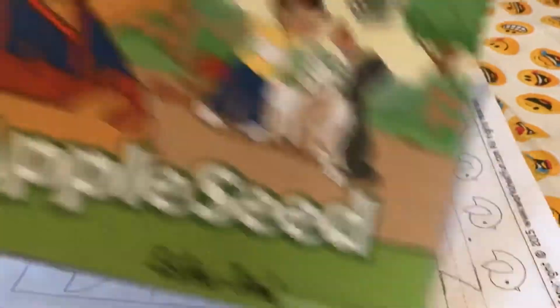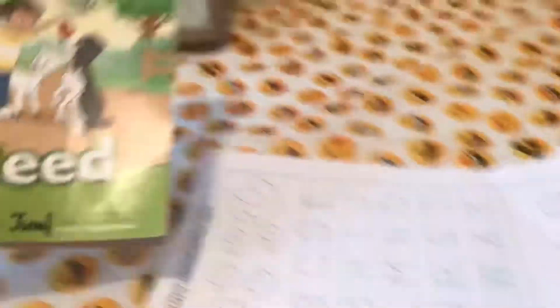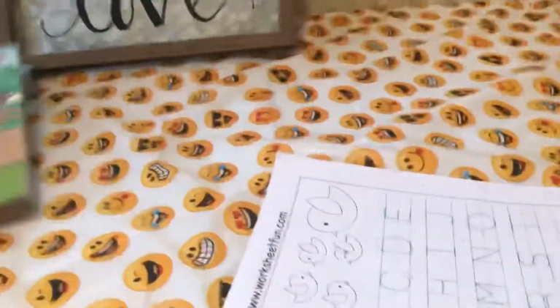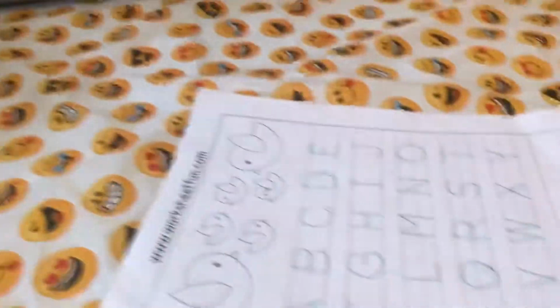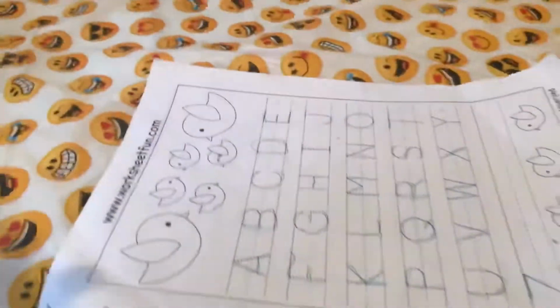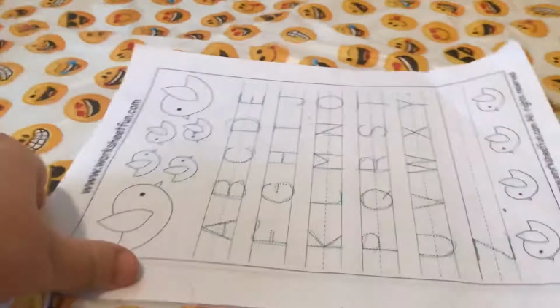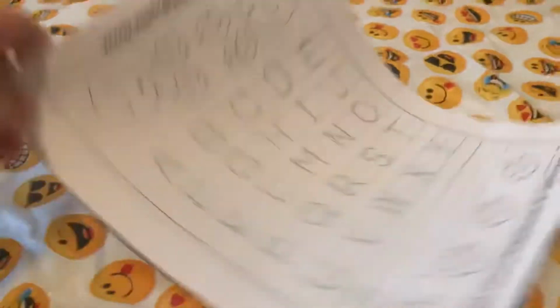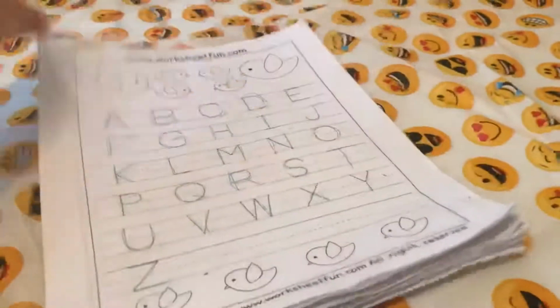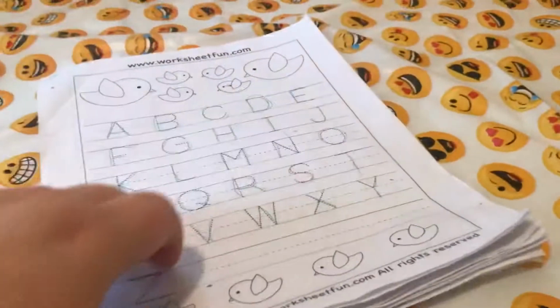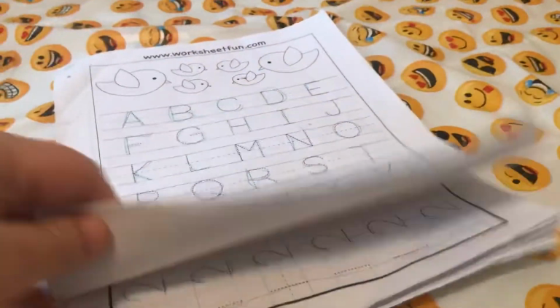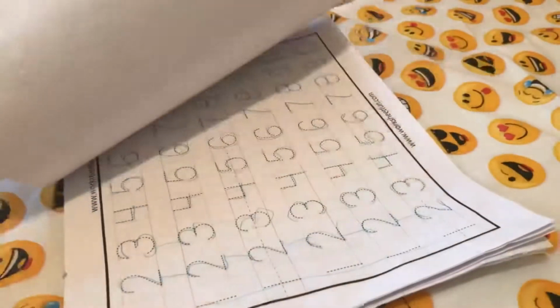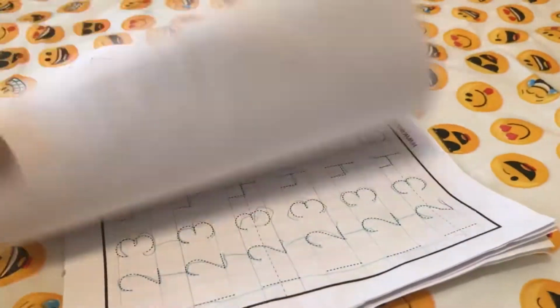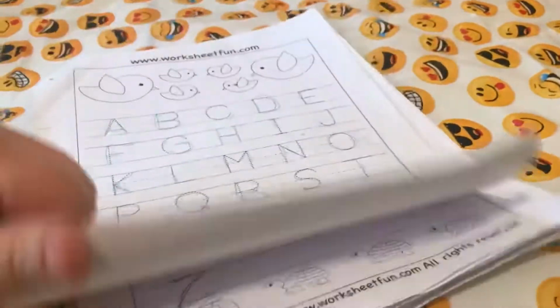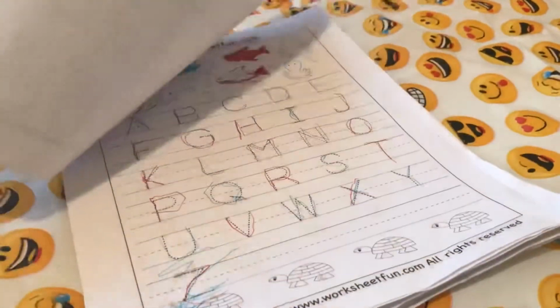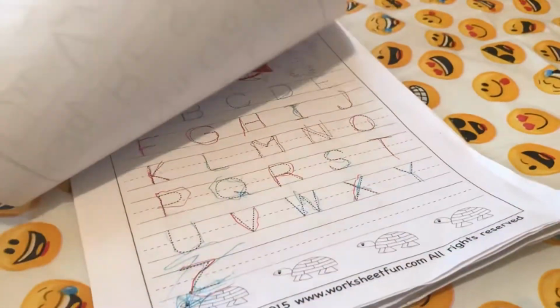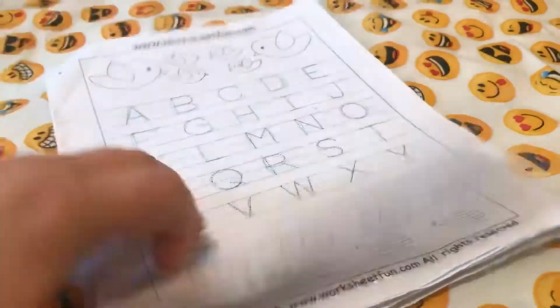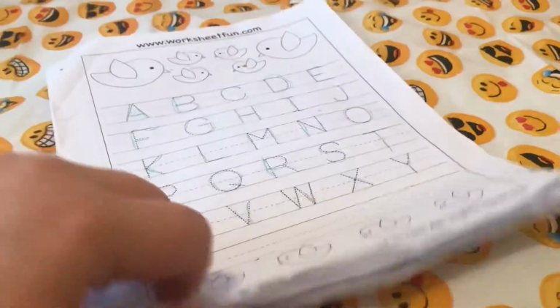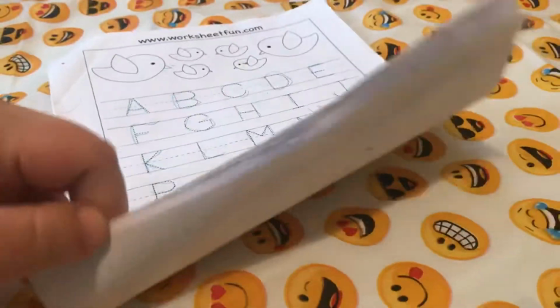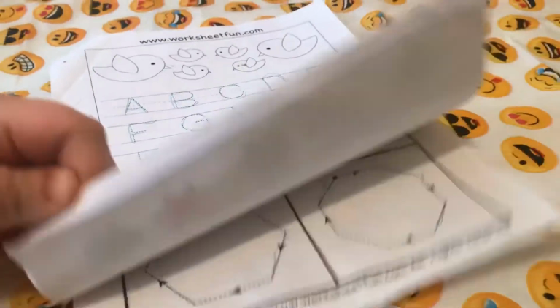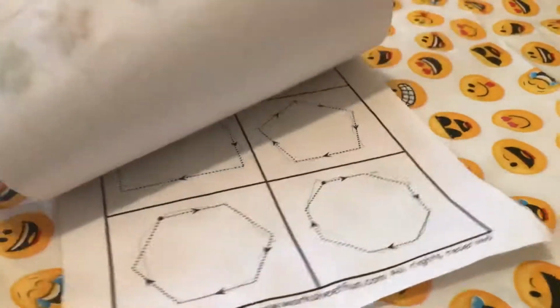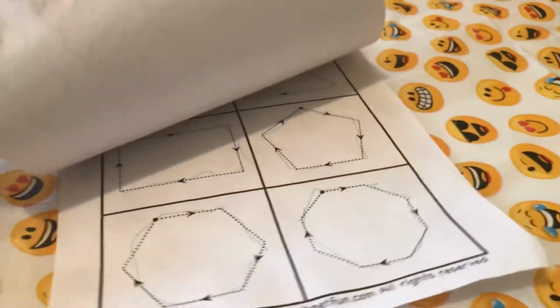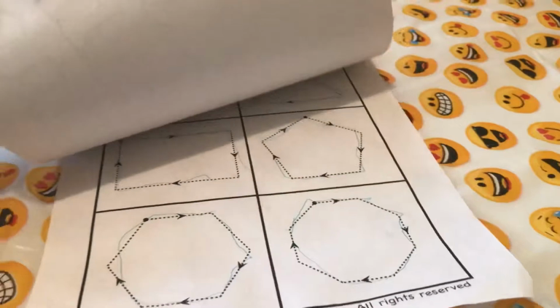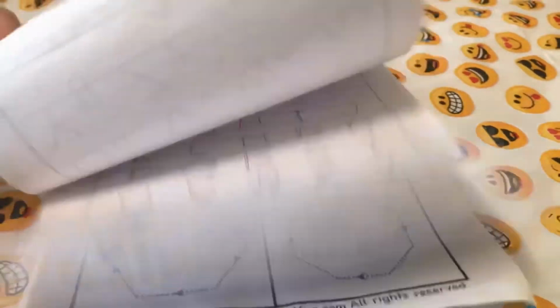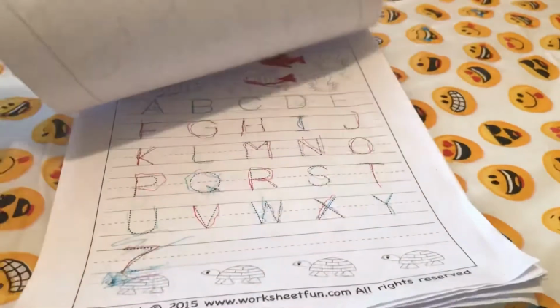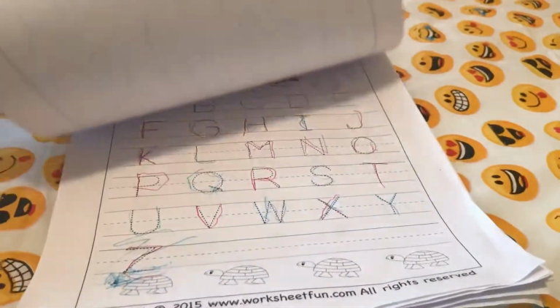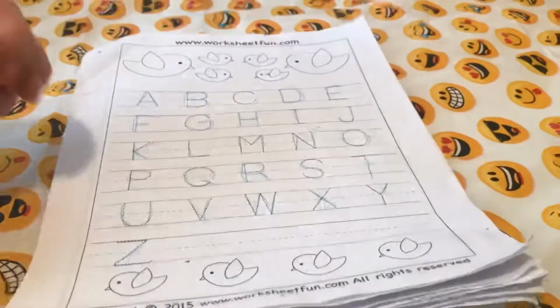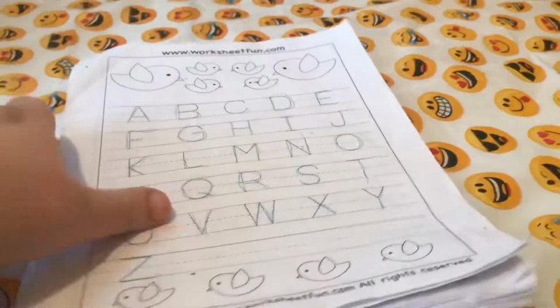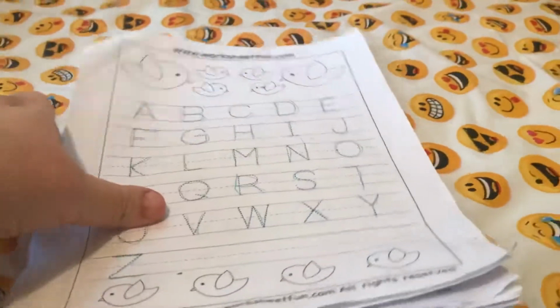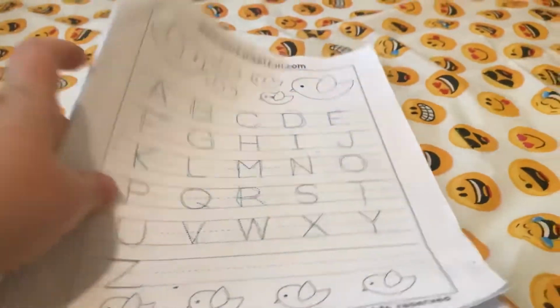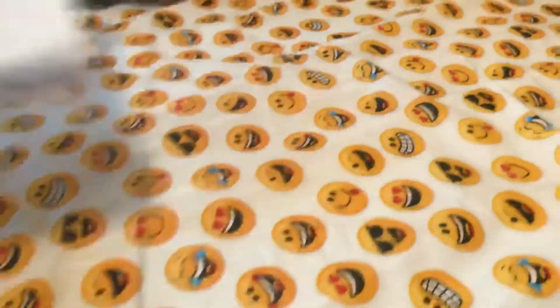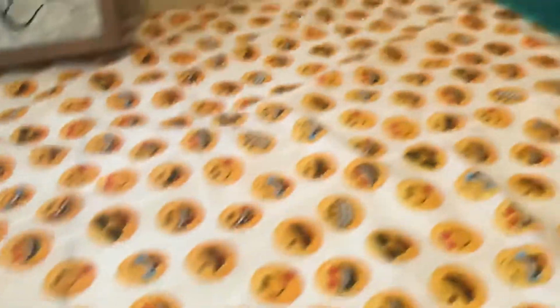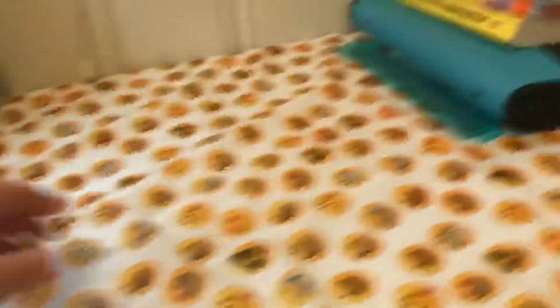That book has memory verses in it. This is an example packet — Esther has just been practicing tracing lately.